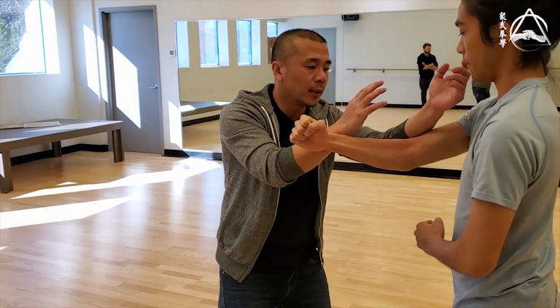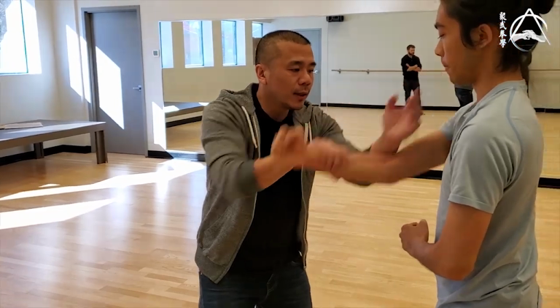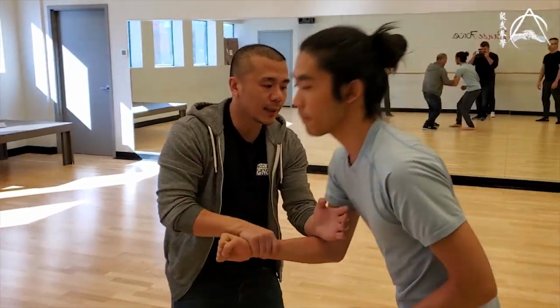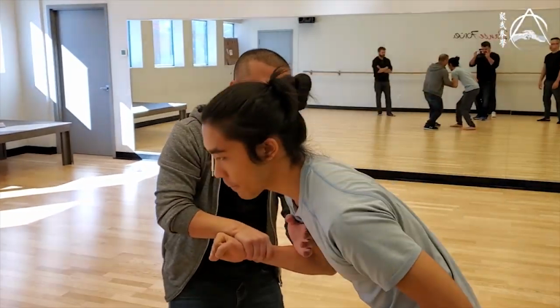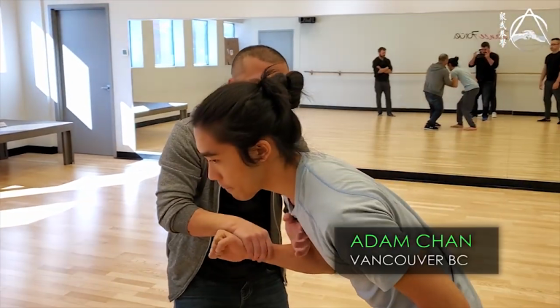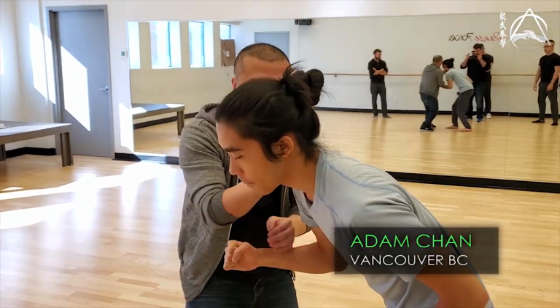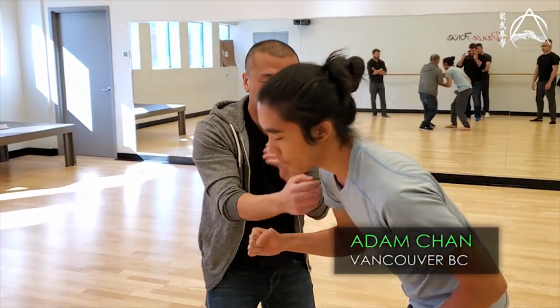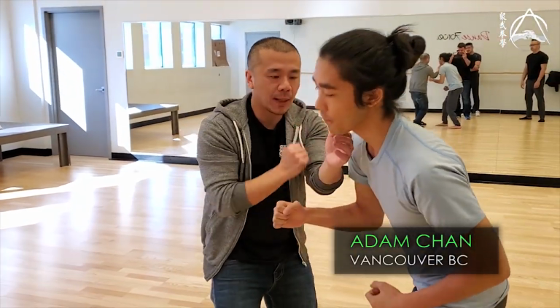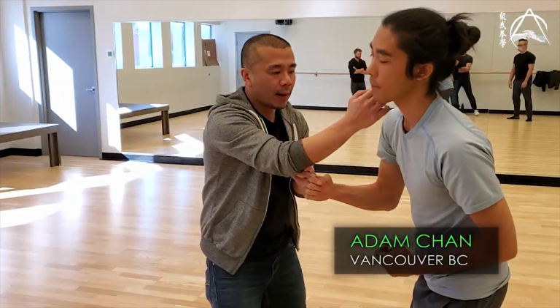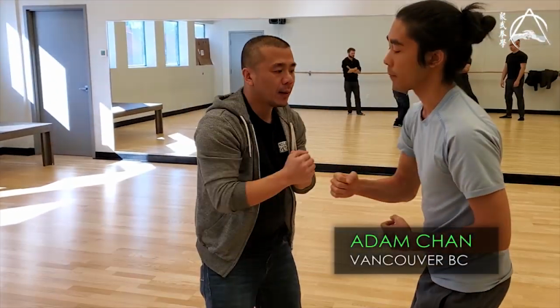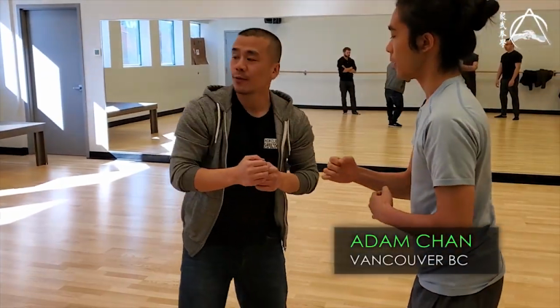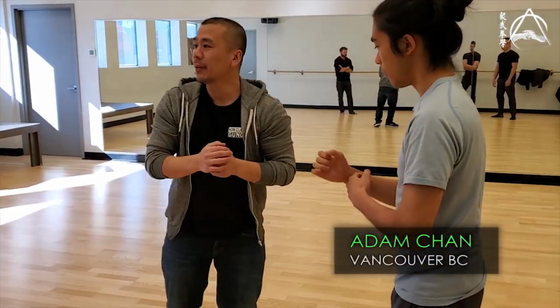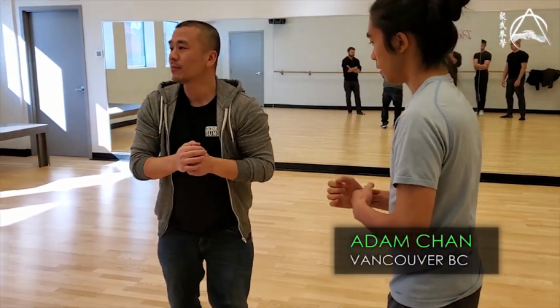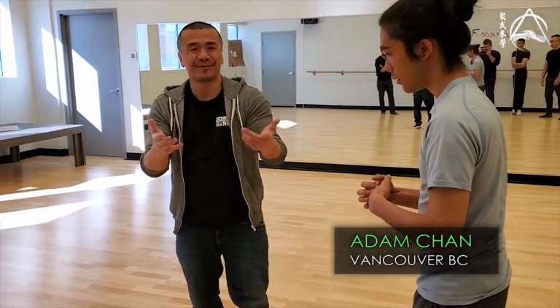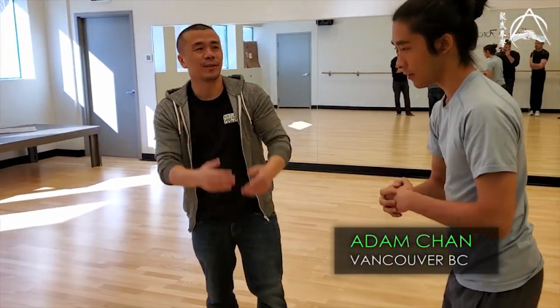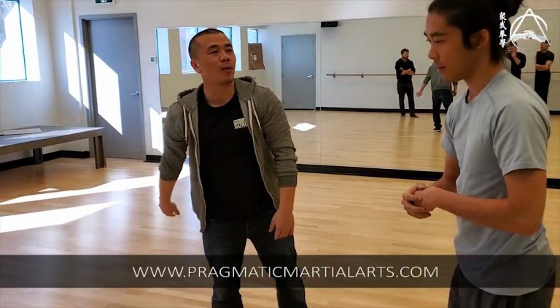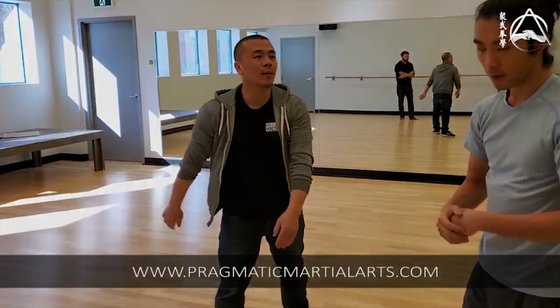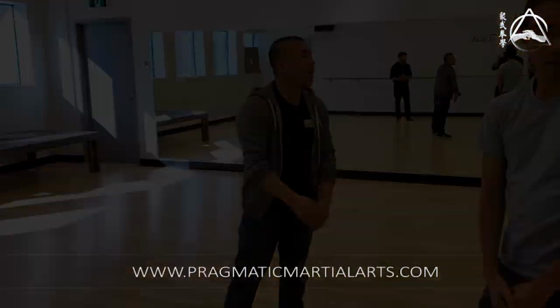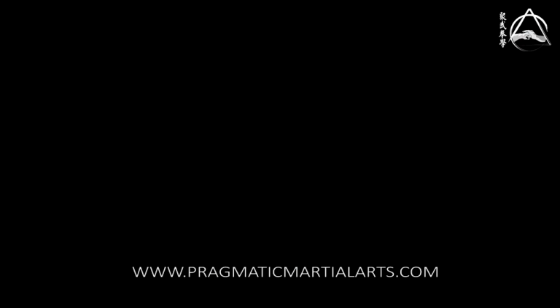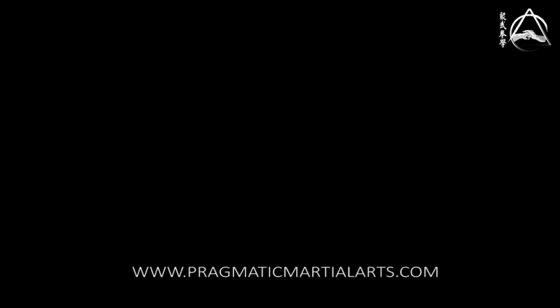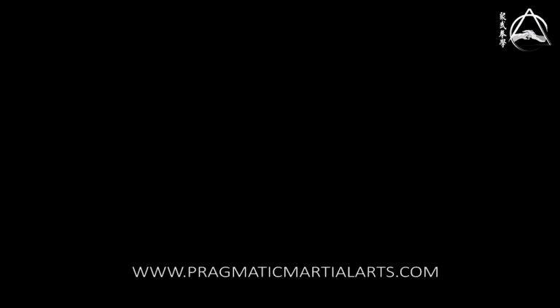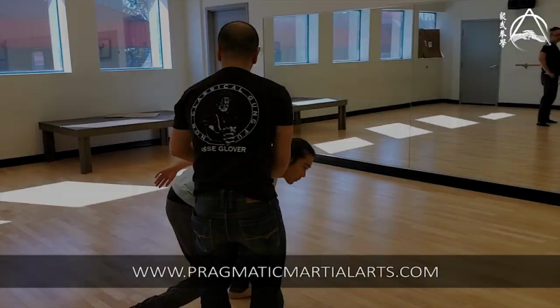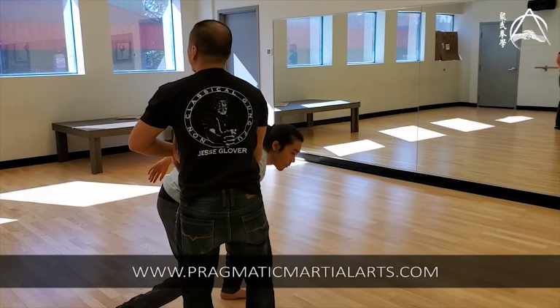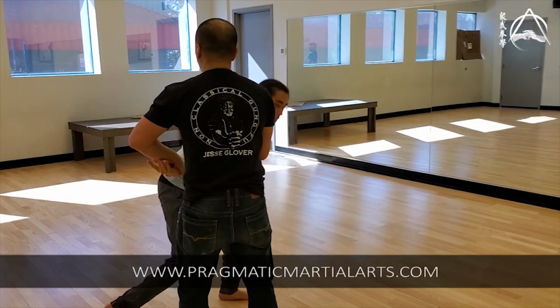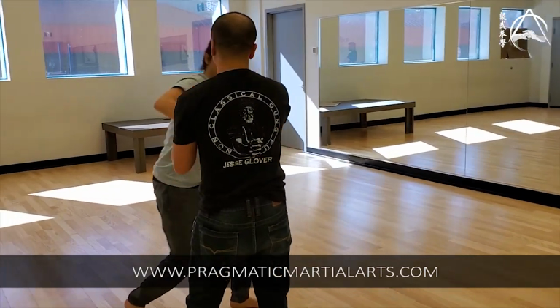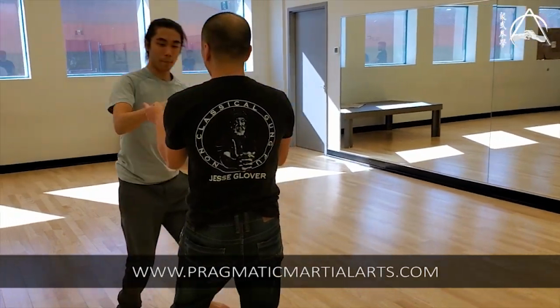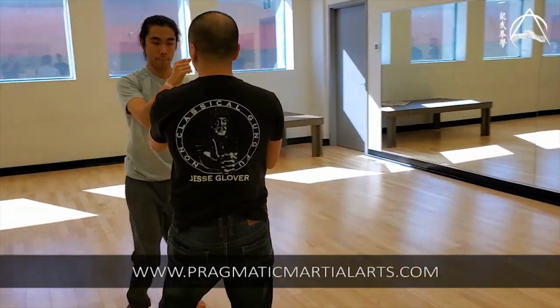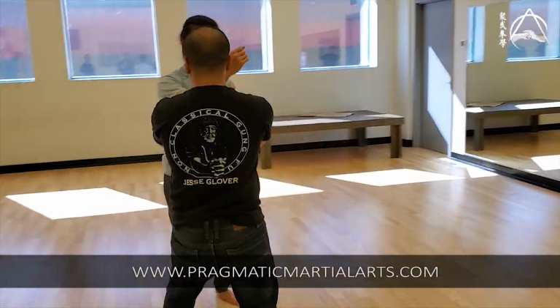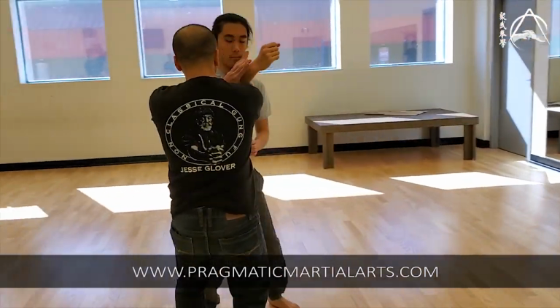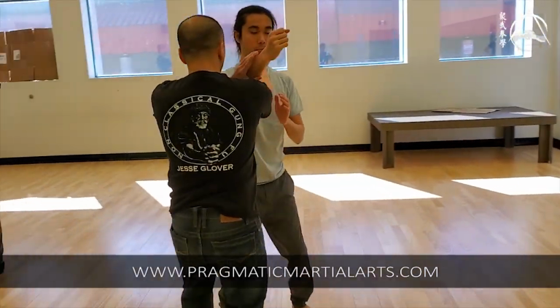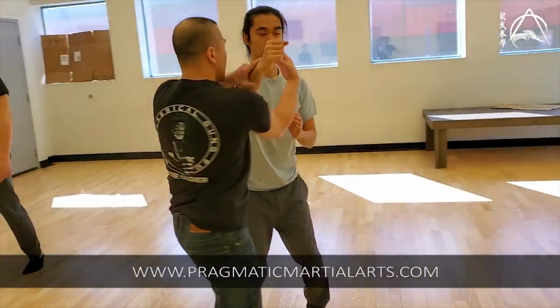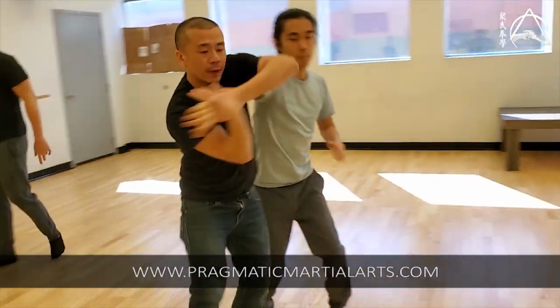Here, get the elbow — bang, bang, bang. Want to try that? Any time you're here, you can do it.